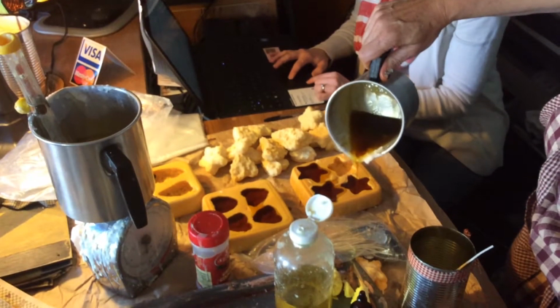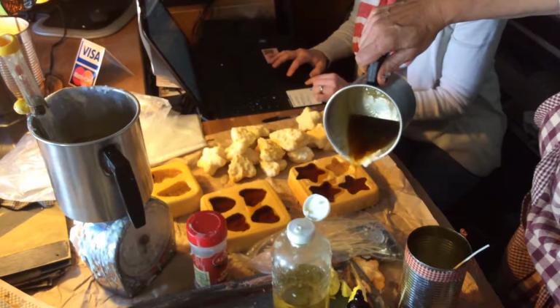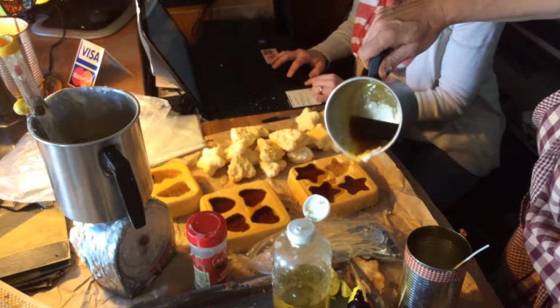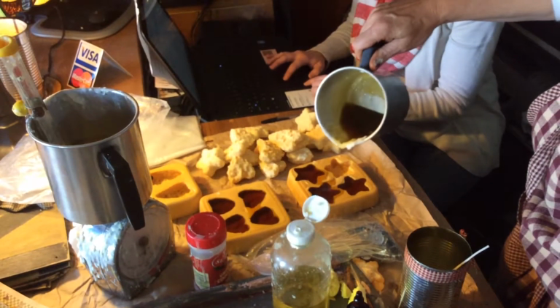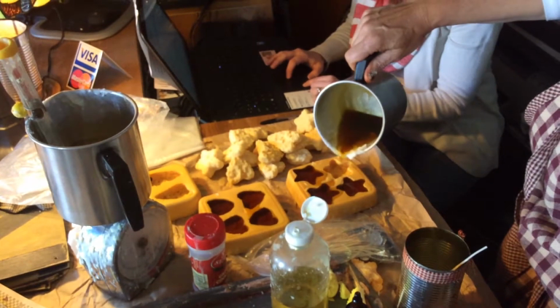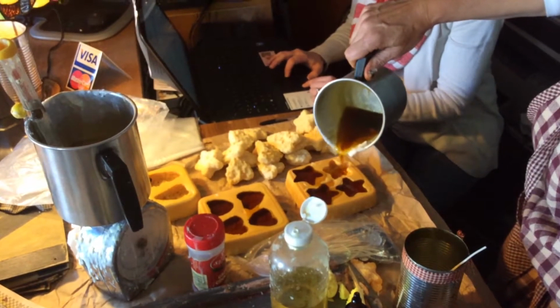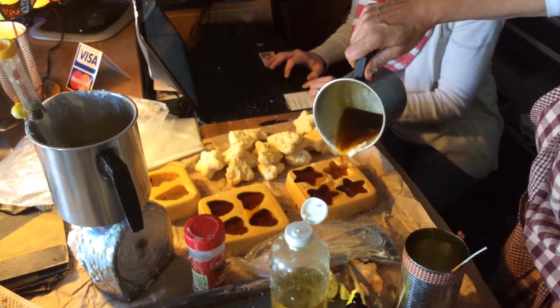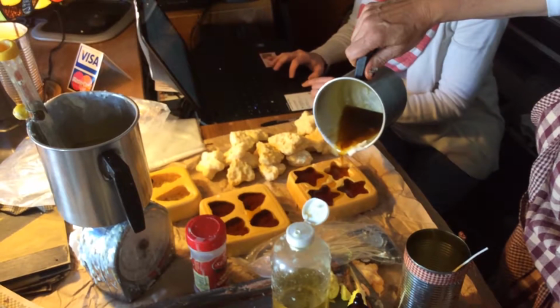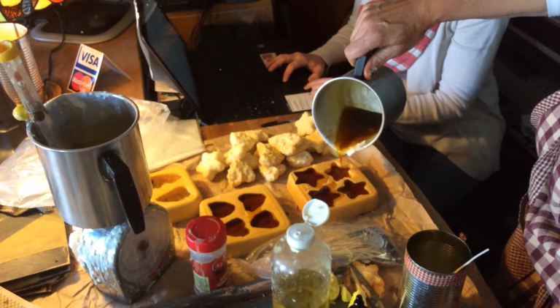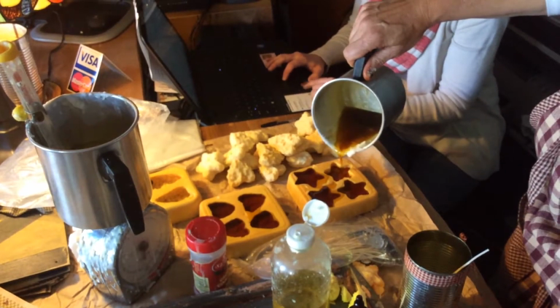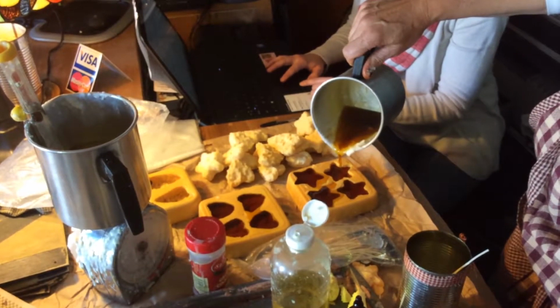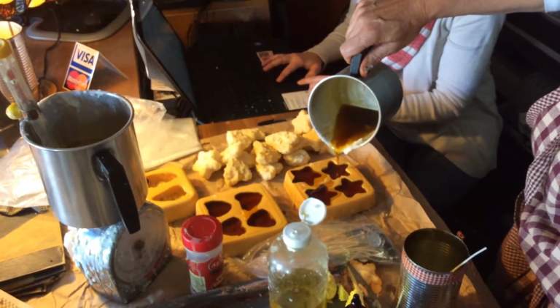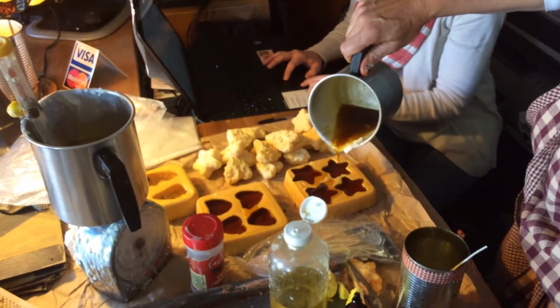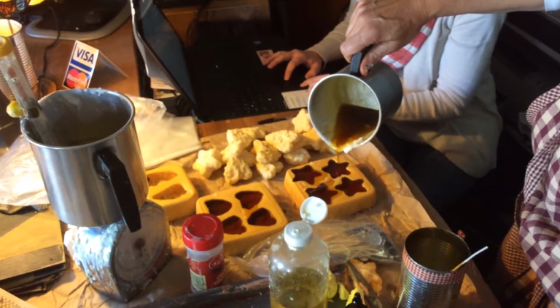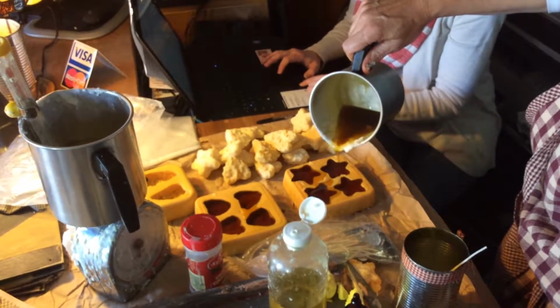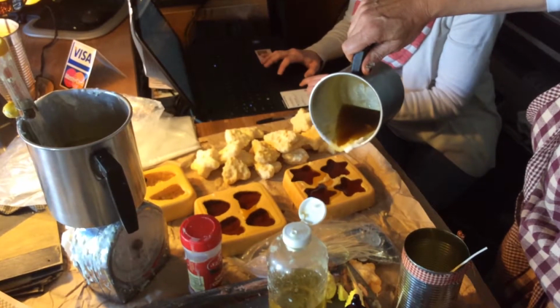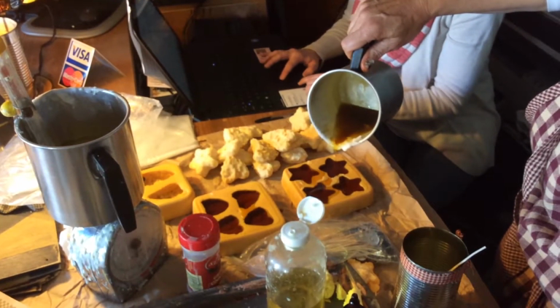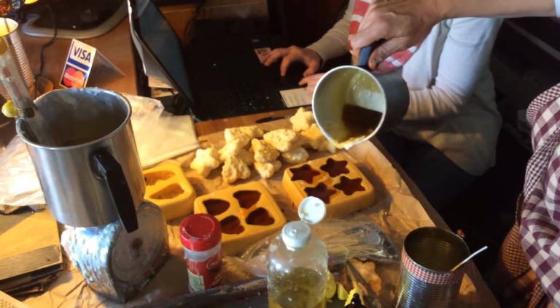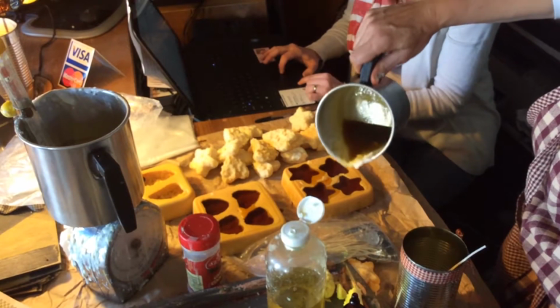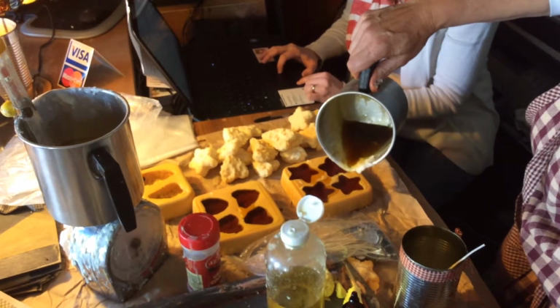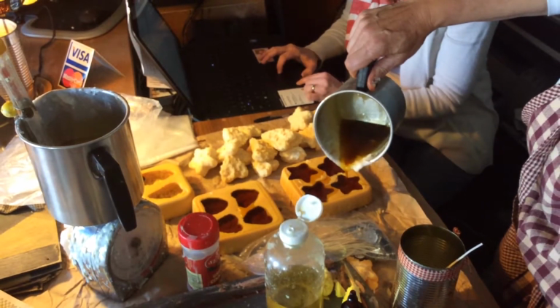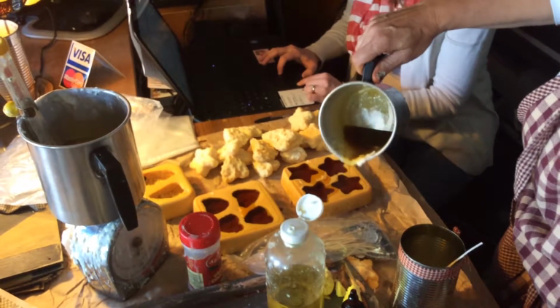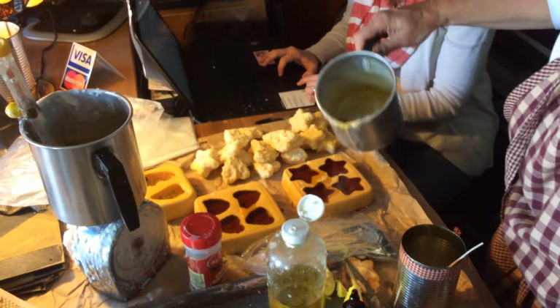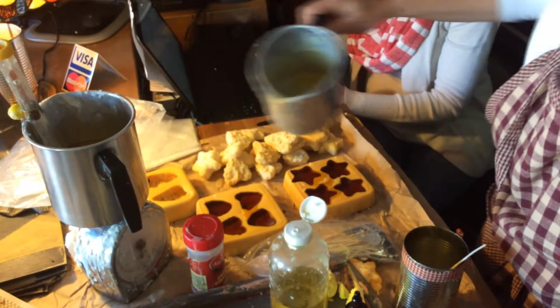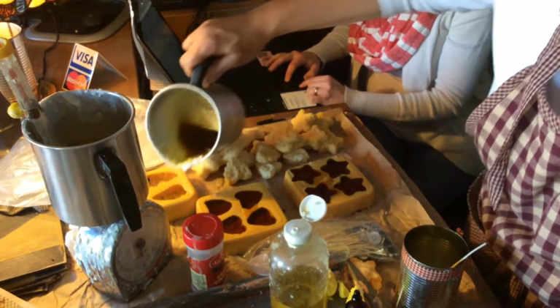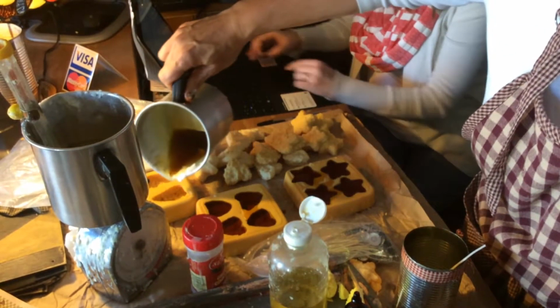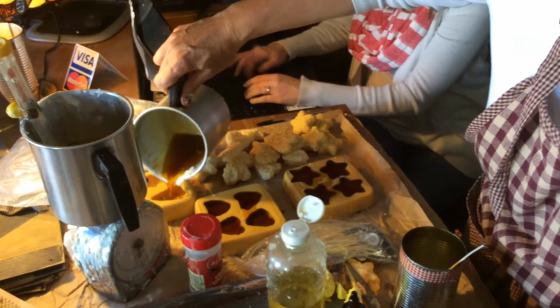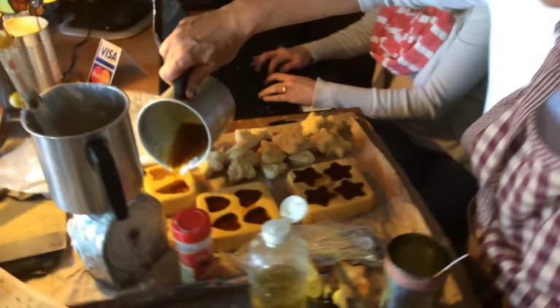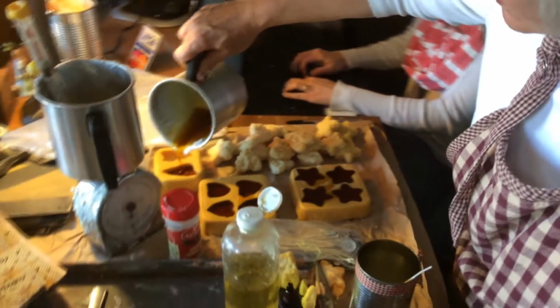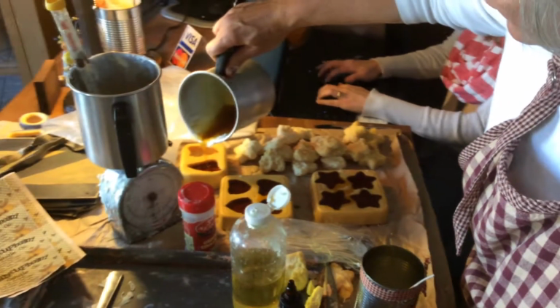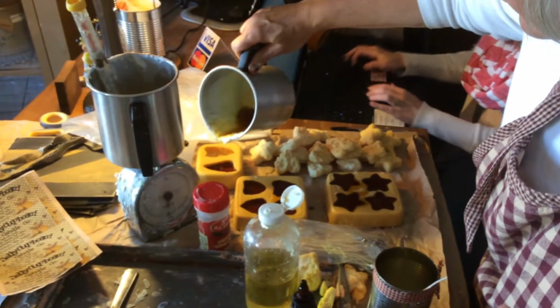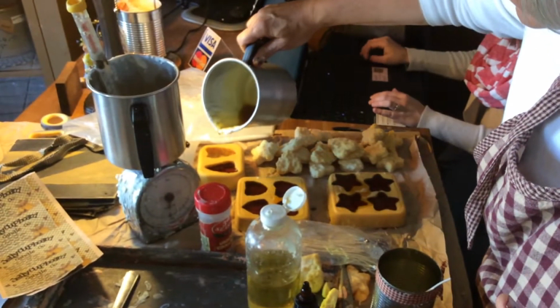I just thought I was going to put some wicks down in the can and have some hot wax on top of it and it'd be good. But trial and error shows you that there's a lot more to it.